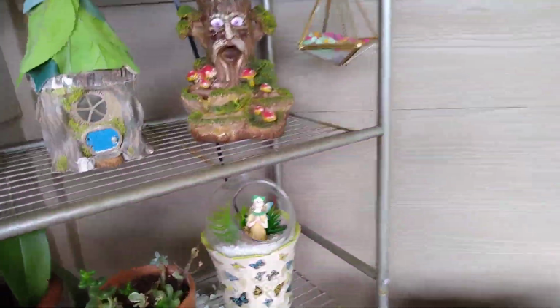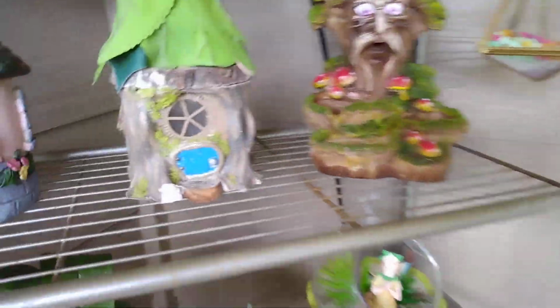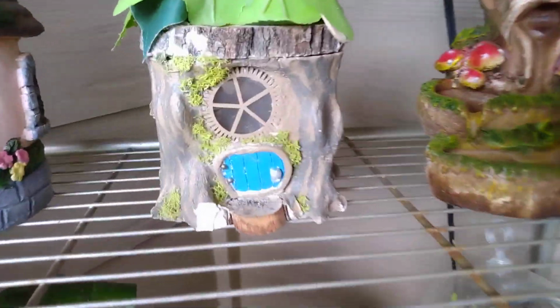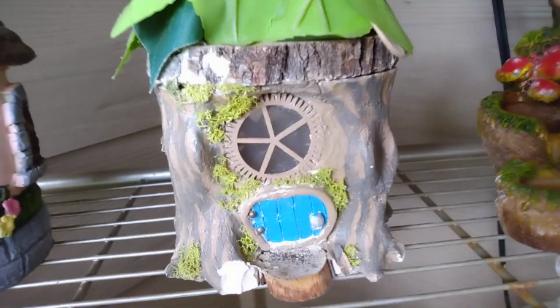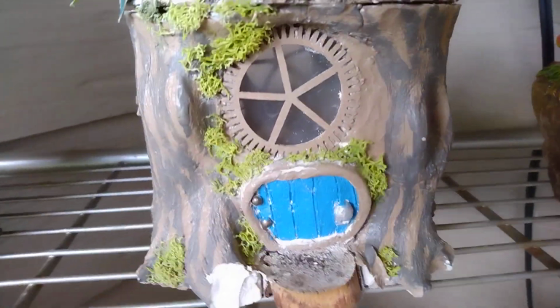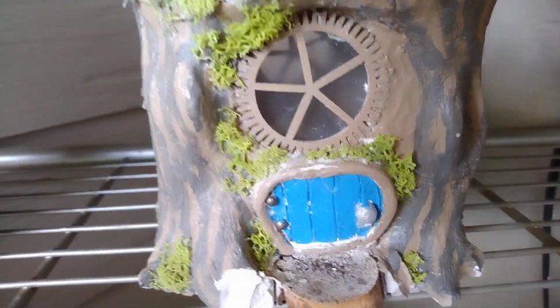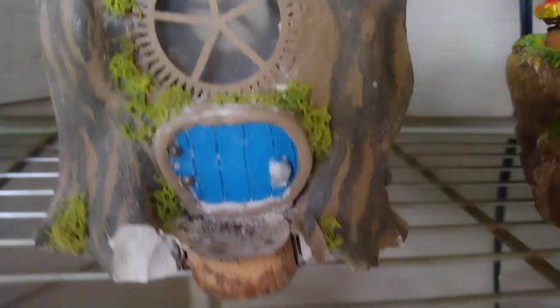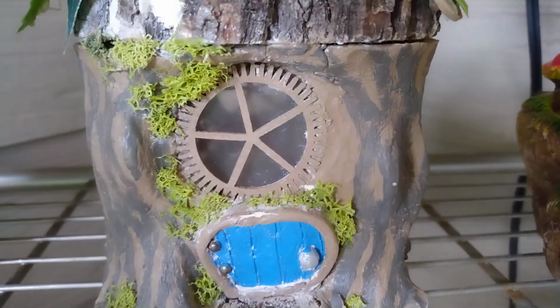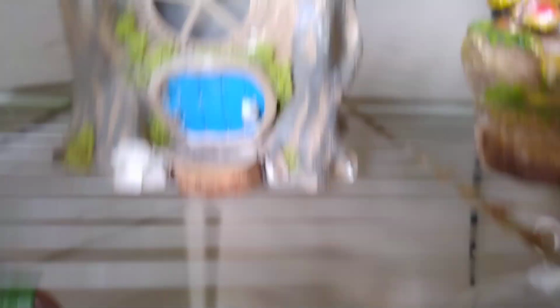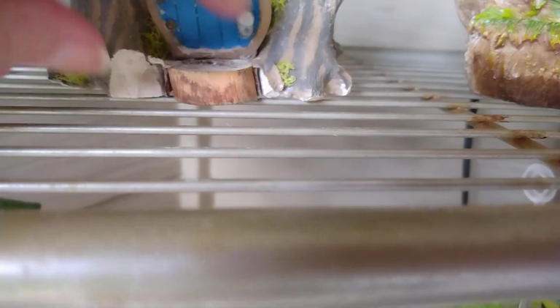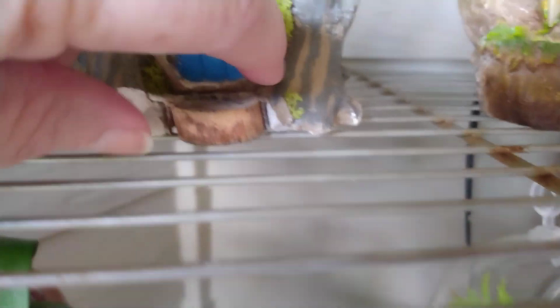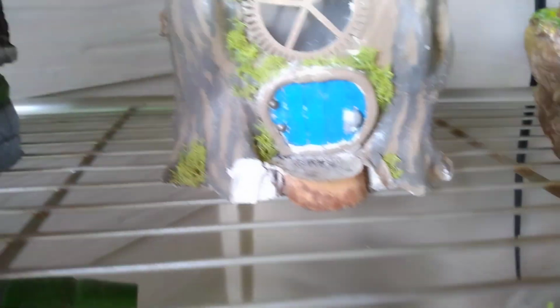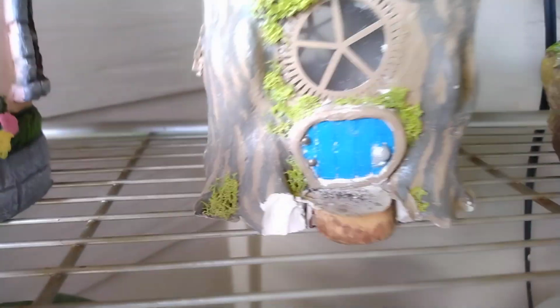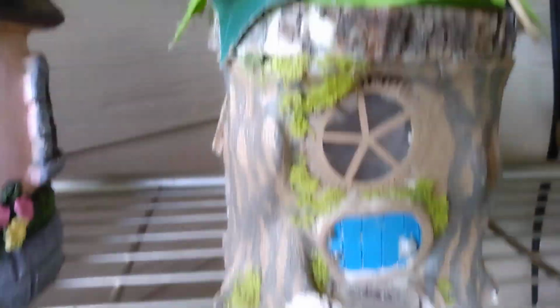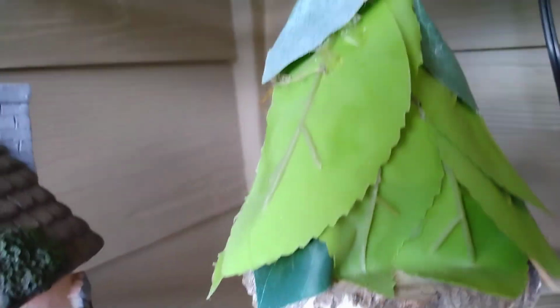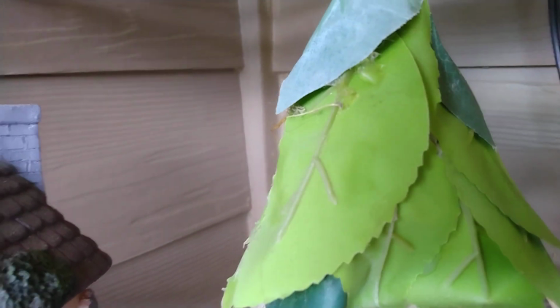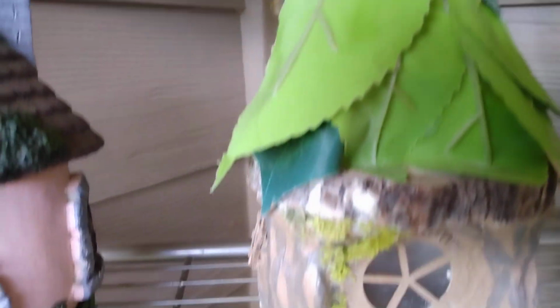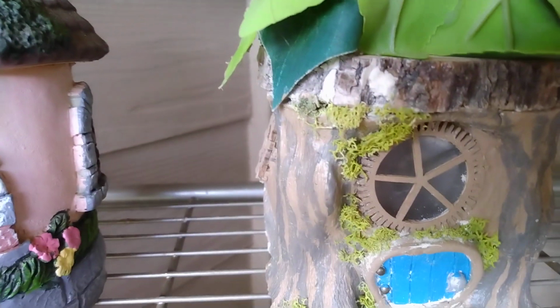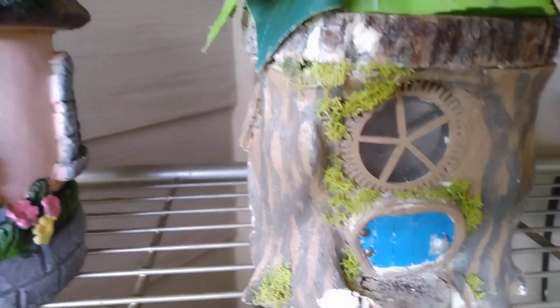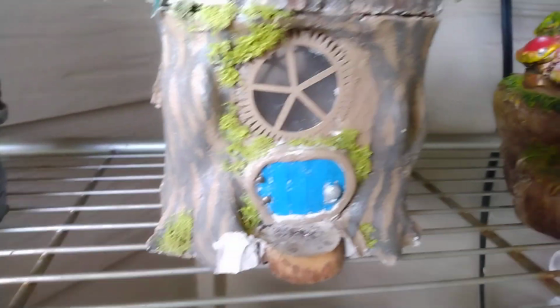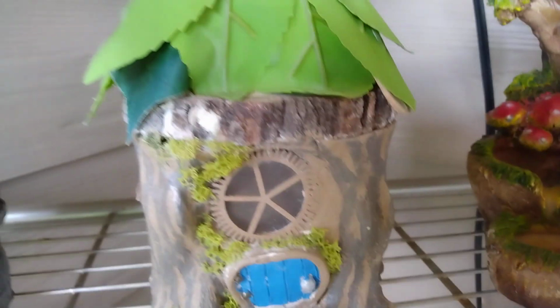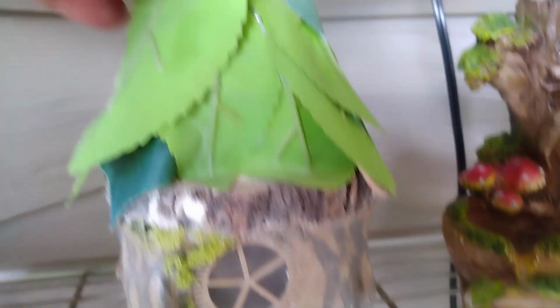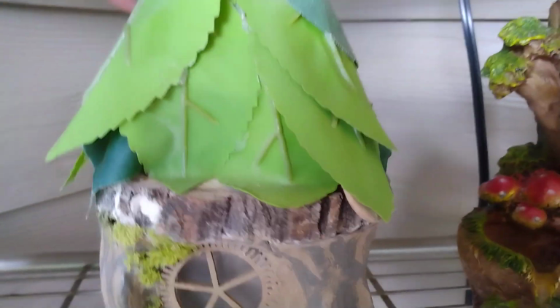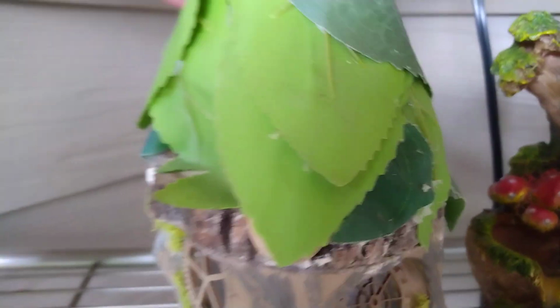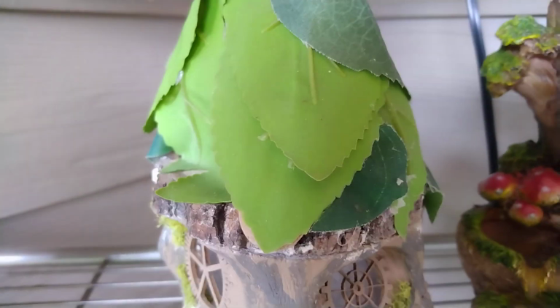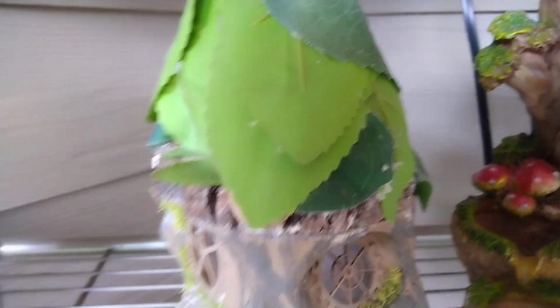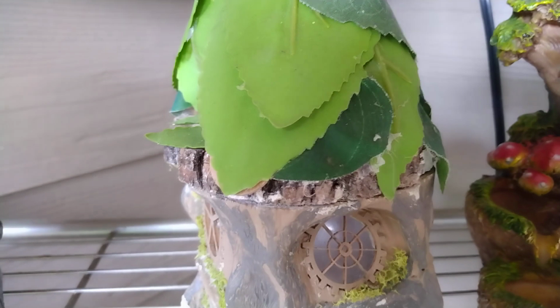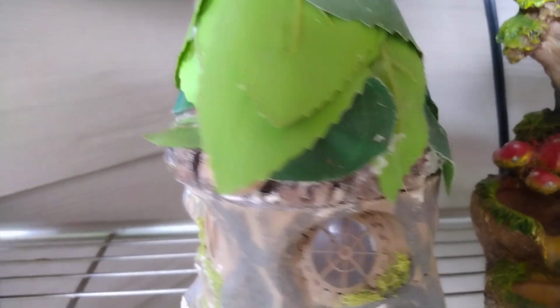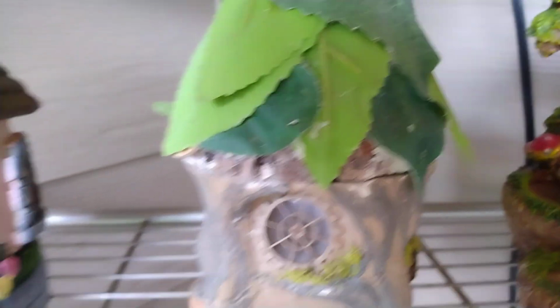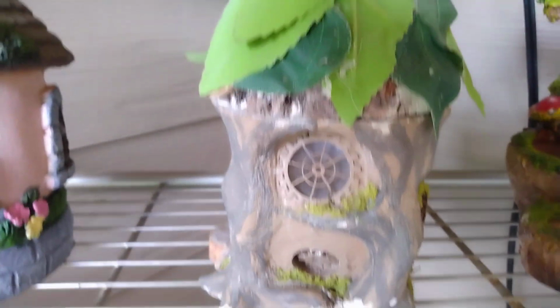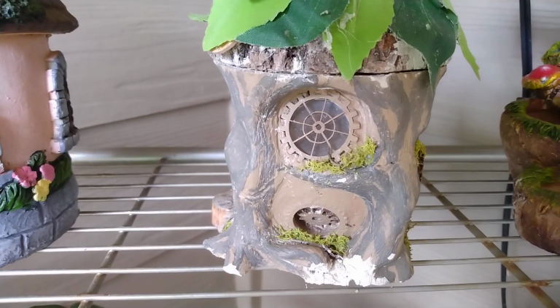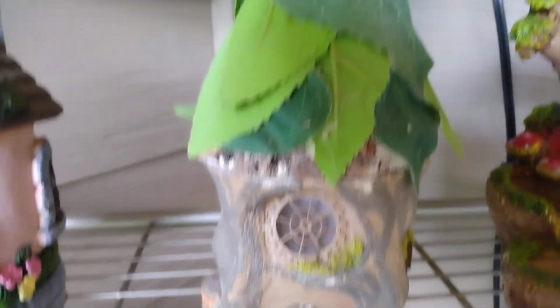This little fairy house my daughter made — she actually made this. I don't think the door opens, but I think she did a really good job. Pretty all the way around.